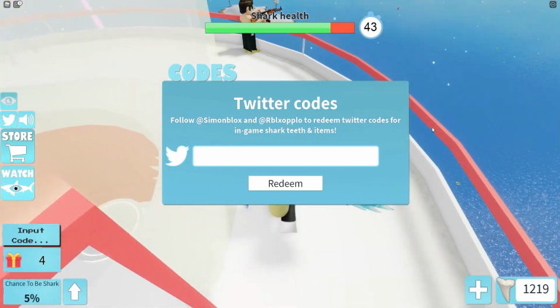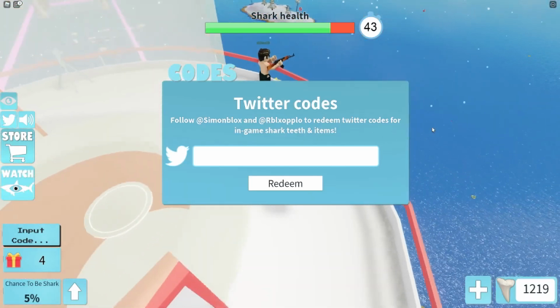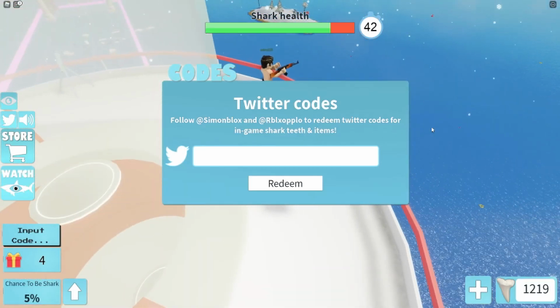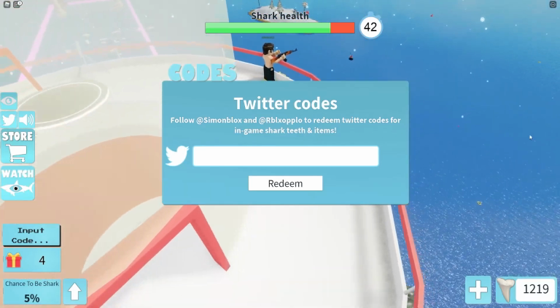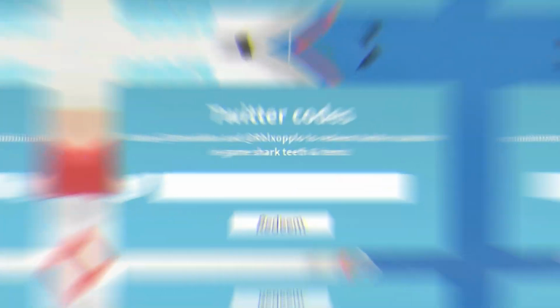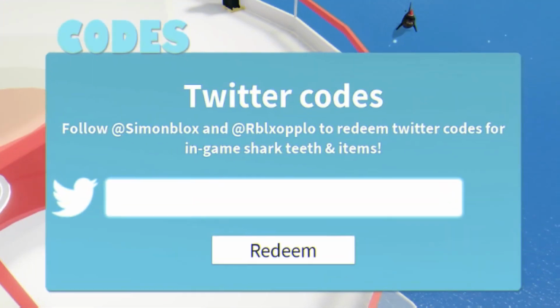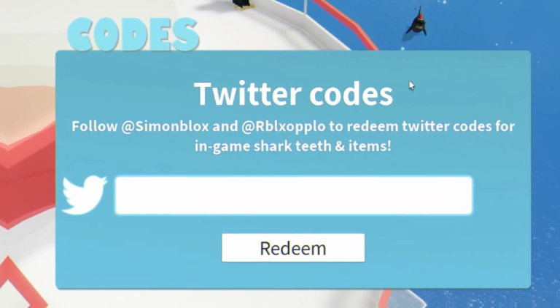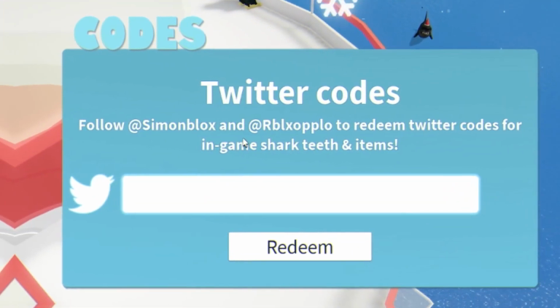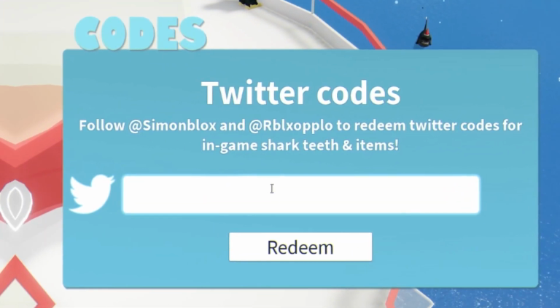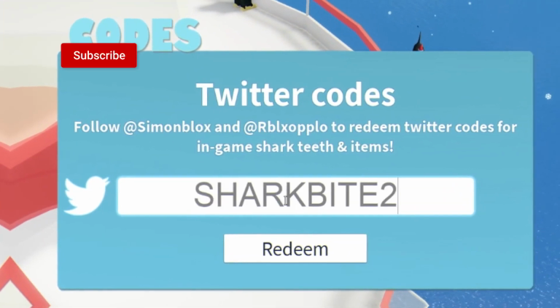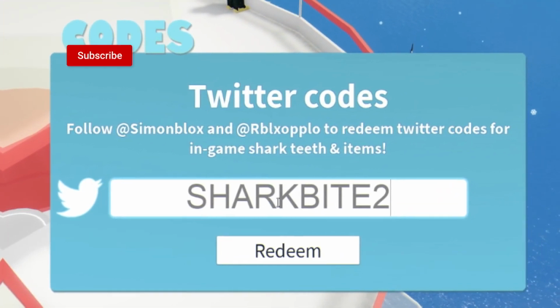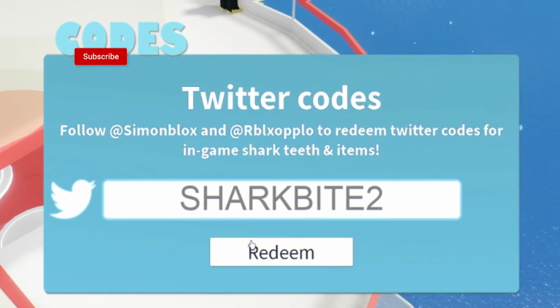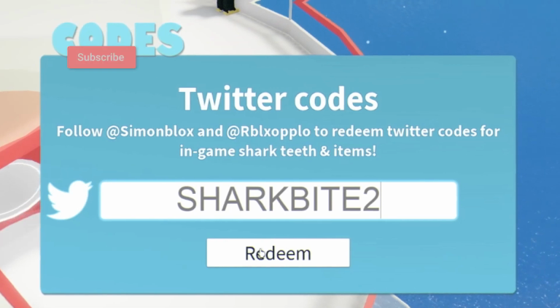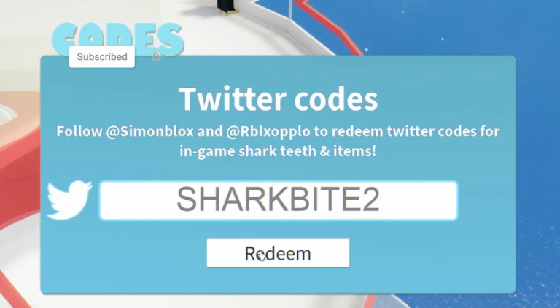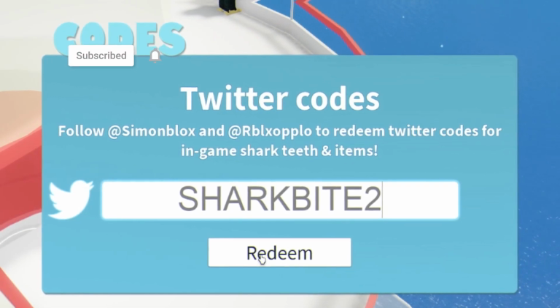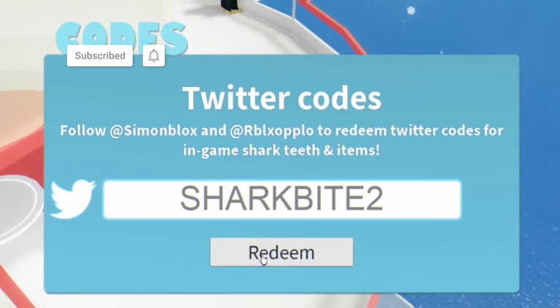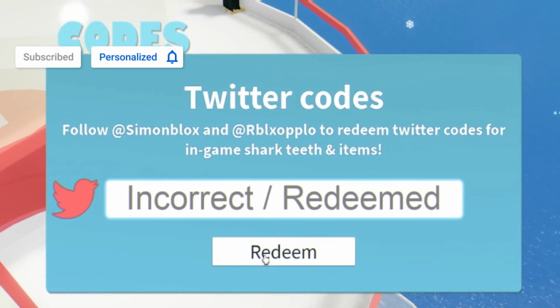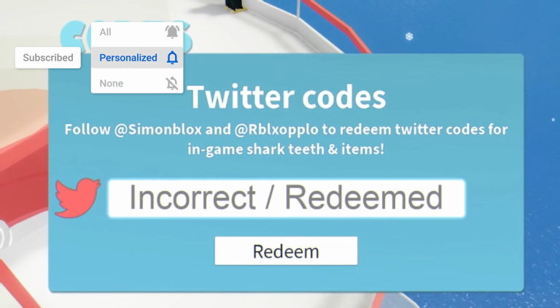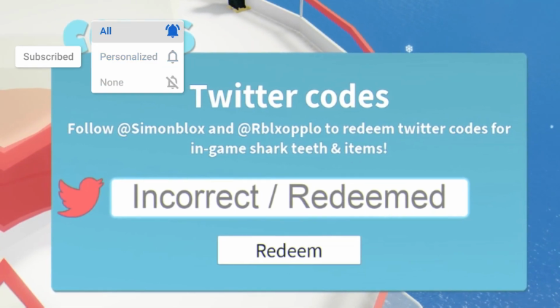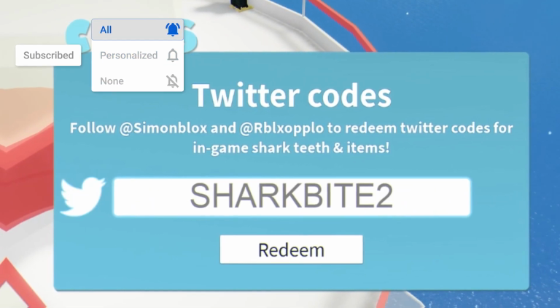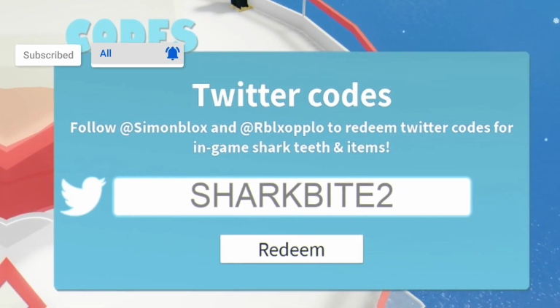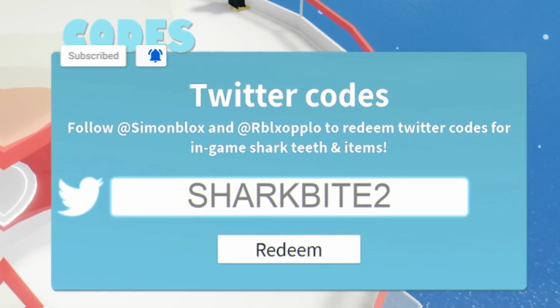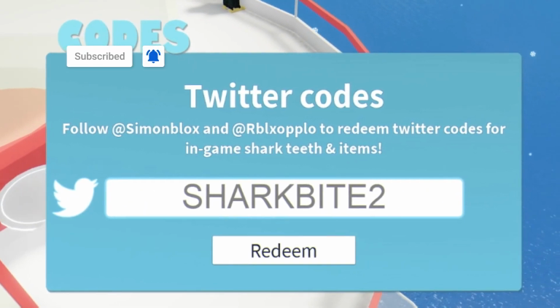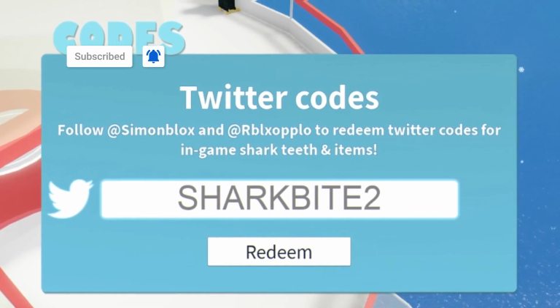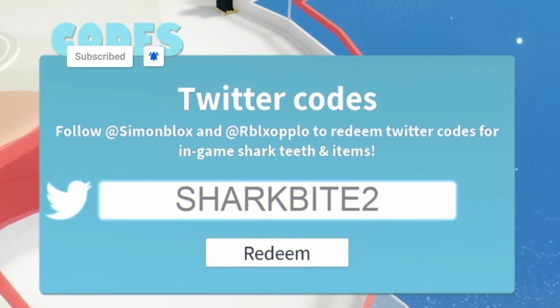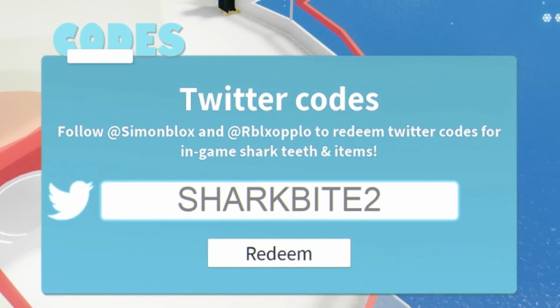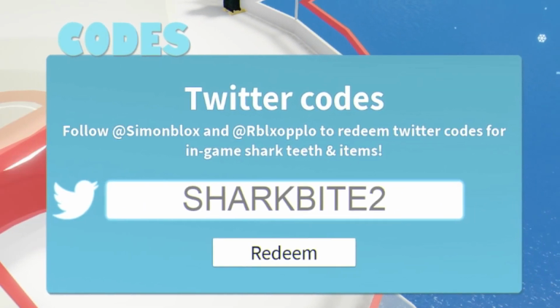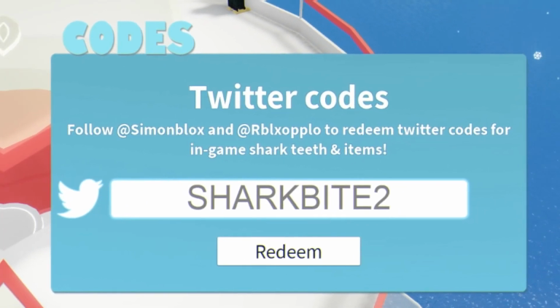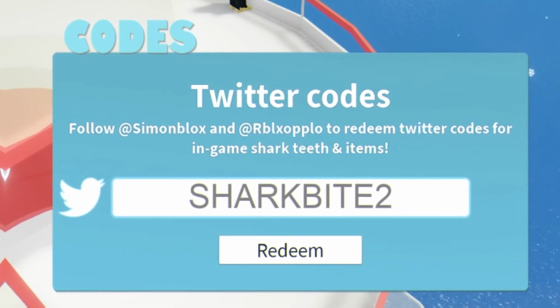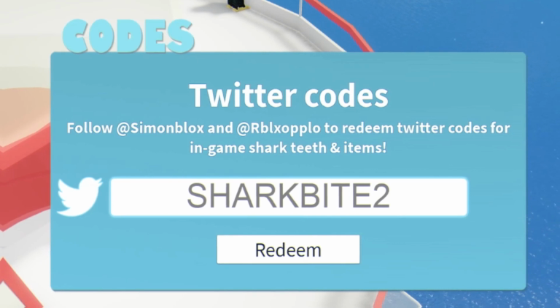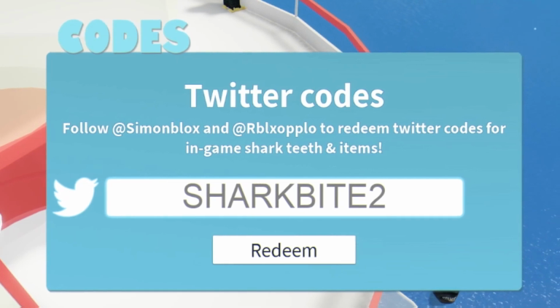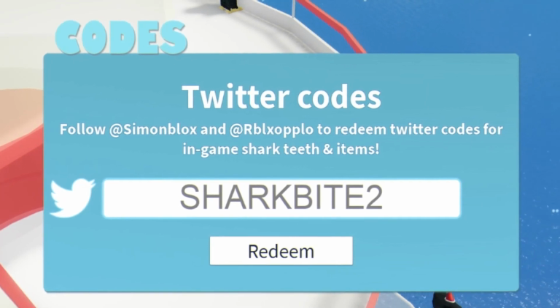The first code today is SharkBite 2 for d map — redeem that for 200 shark teeth.